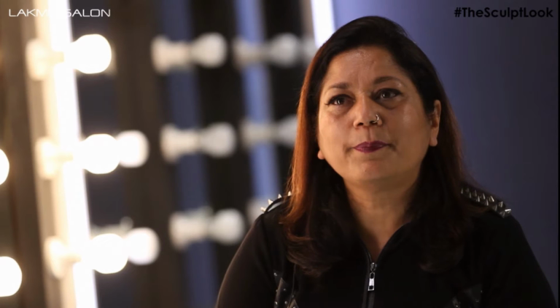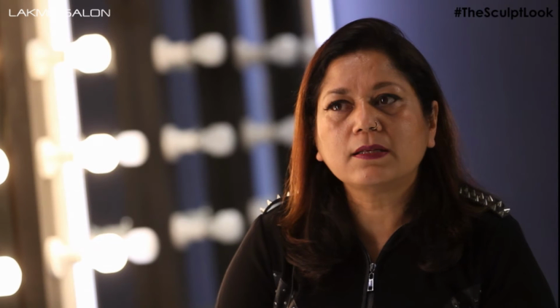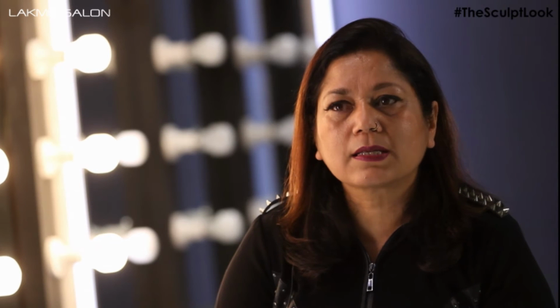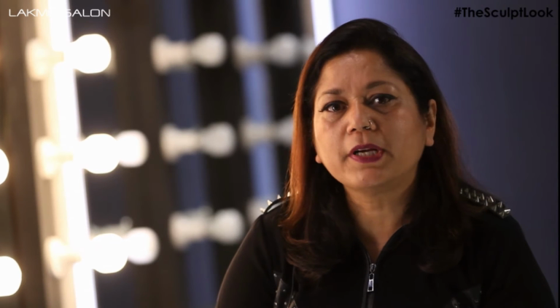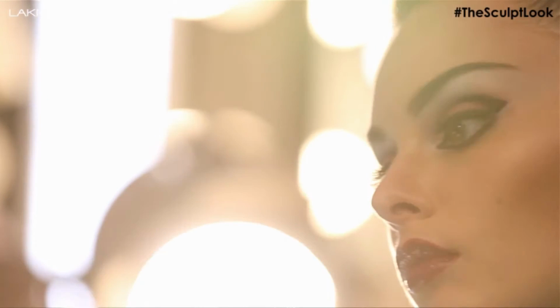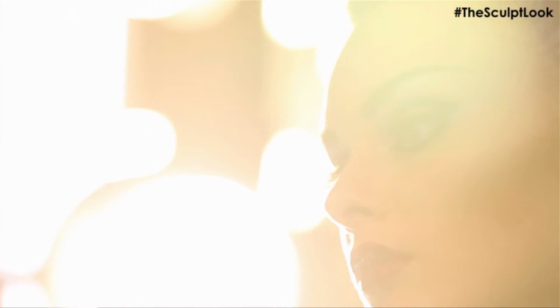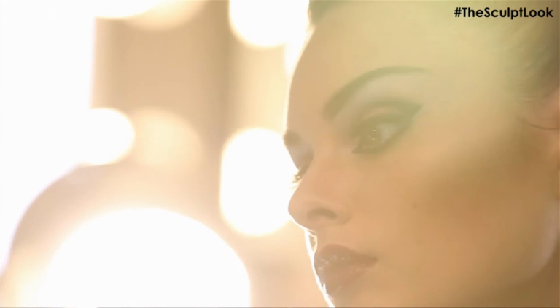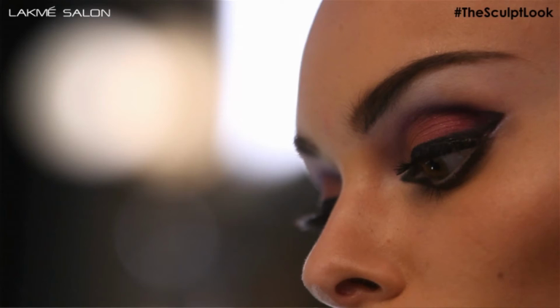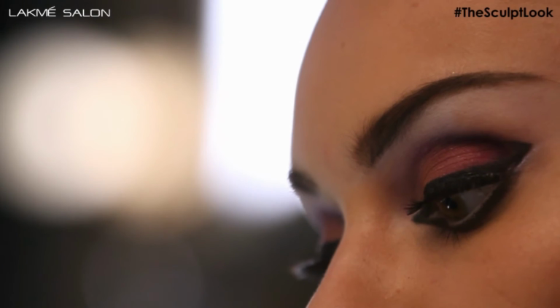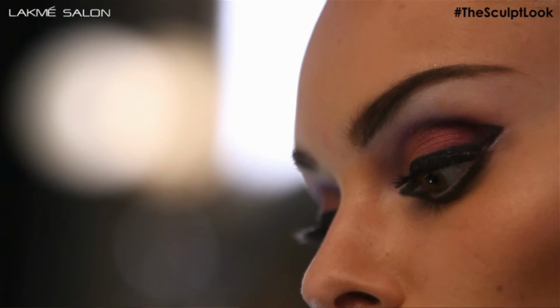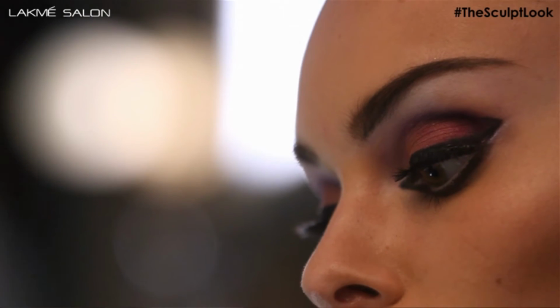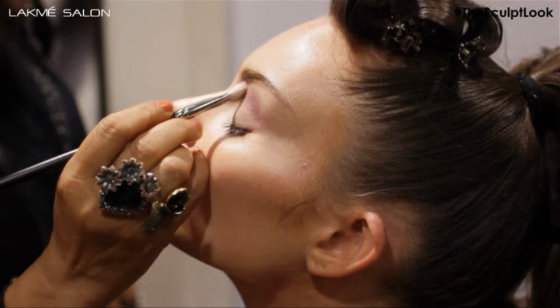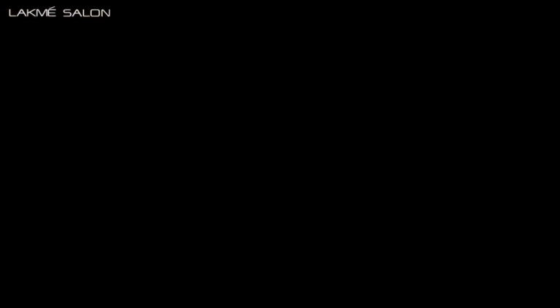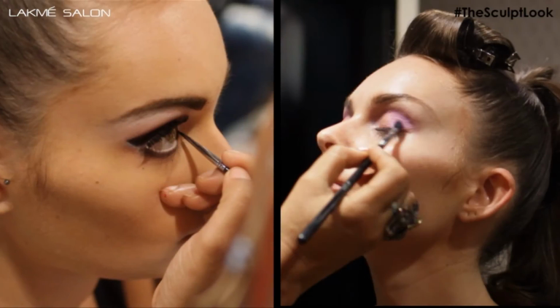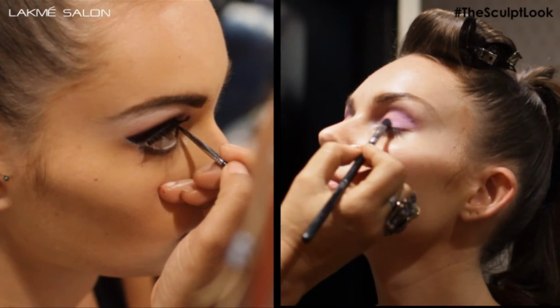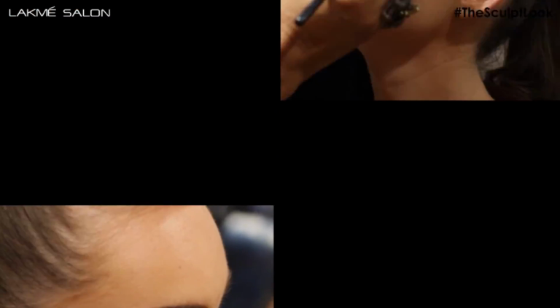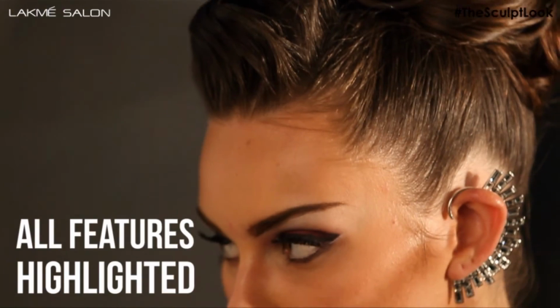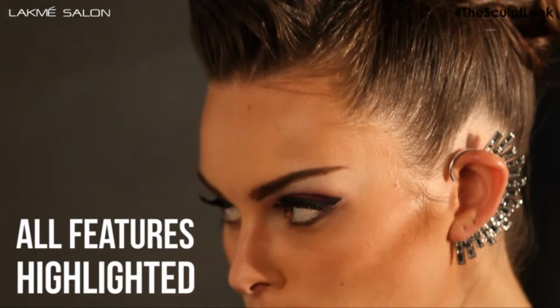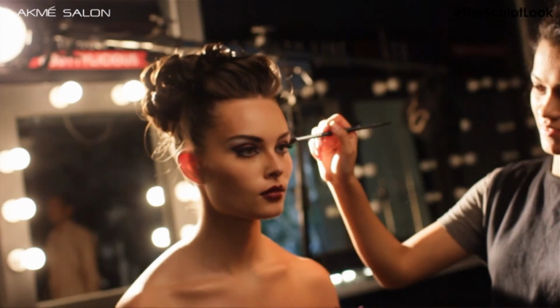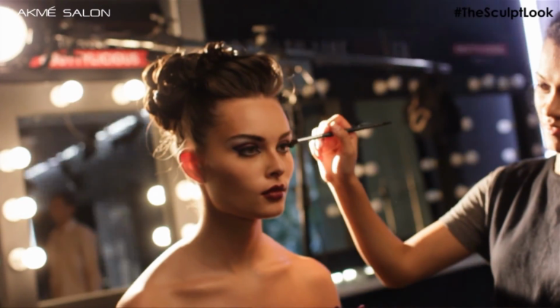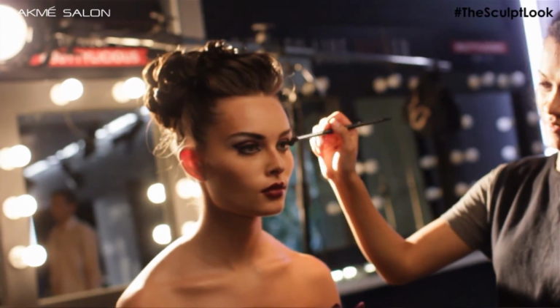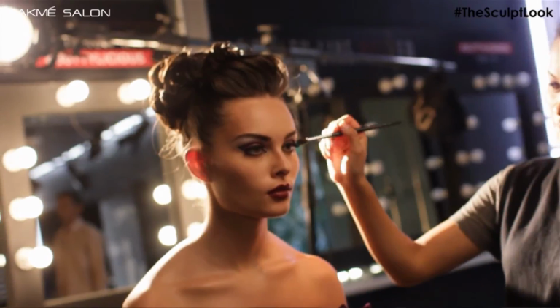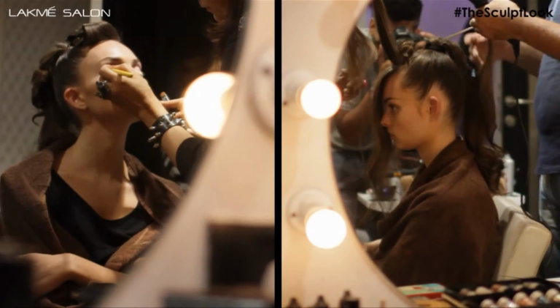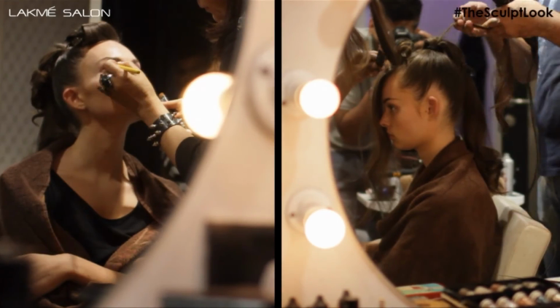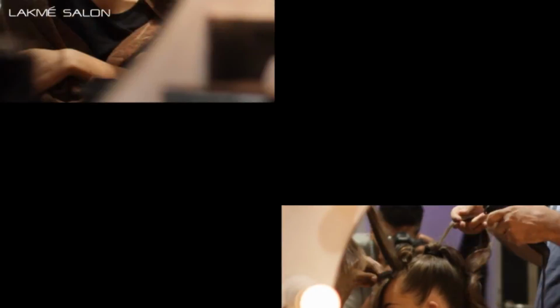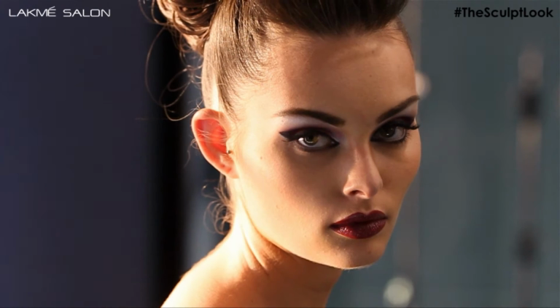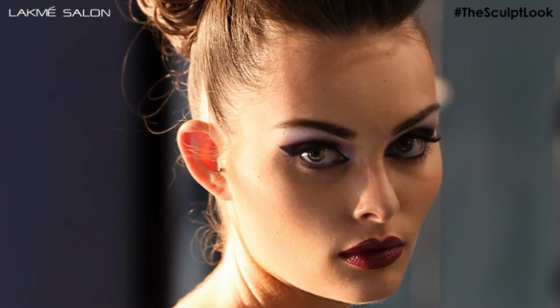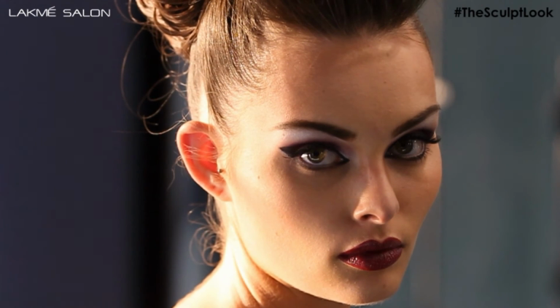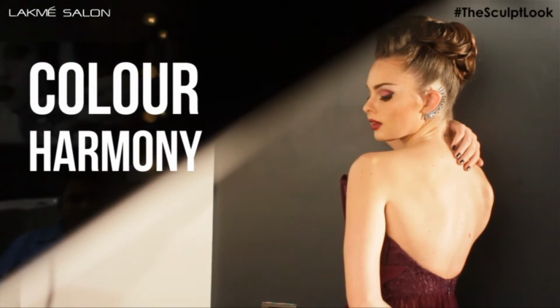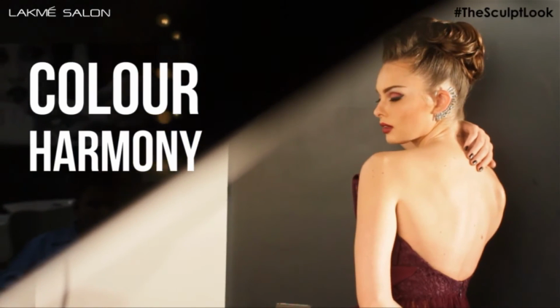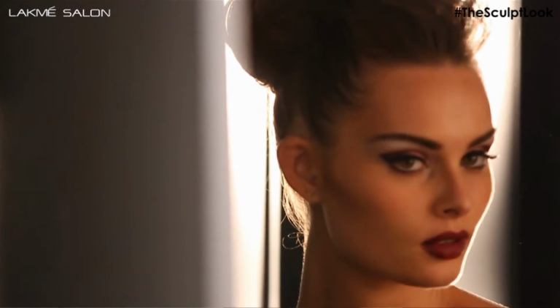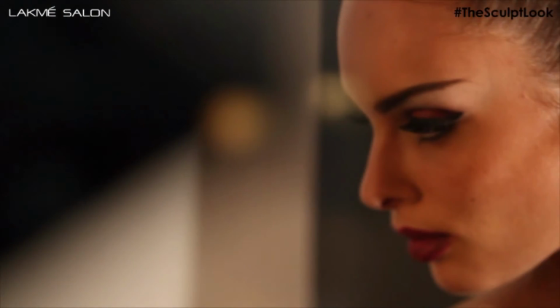This is a complete sculpted face and features look. All the features have been highlighted at the same time, but there is a nice, beautiful colour harmony between each of them.